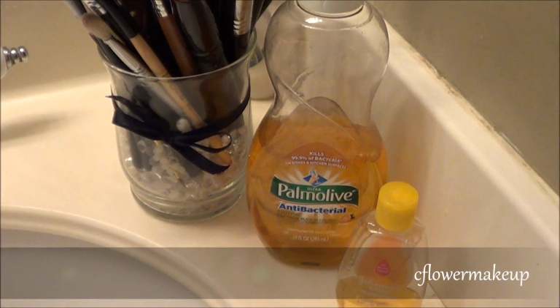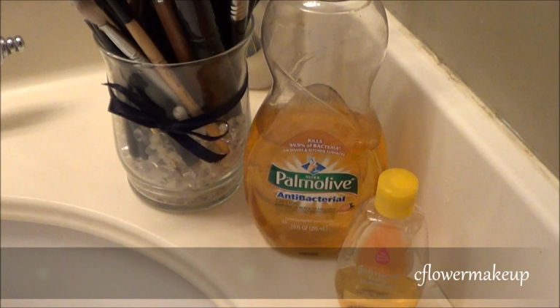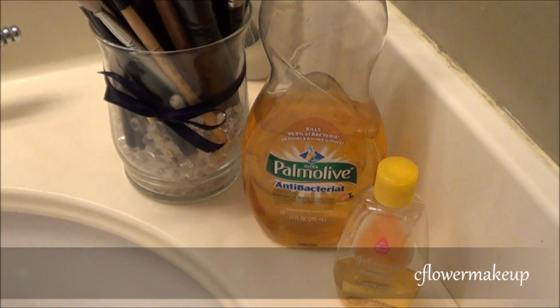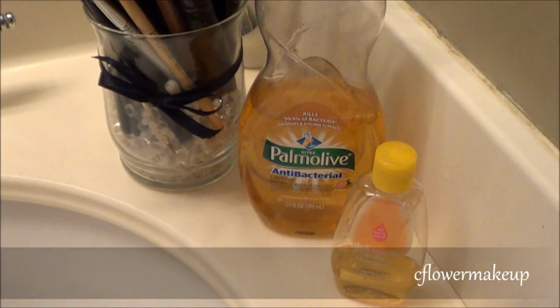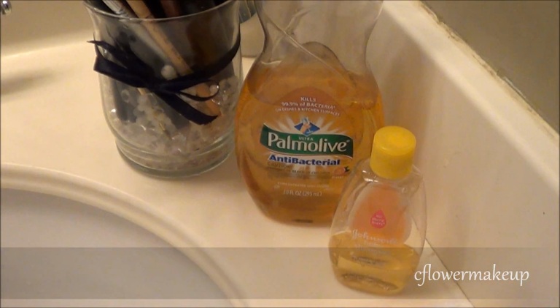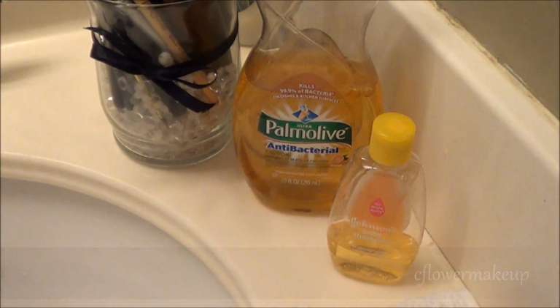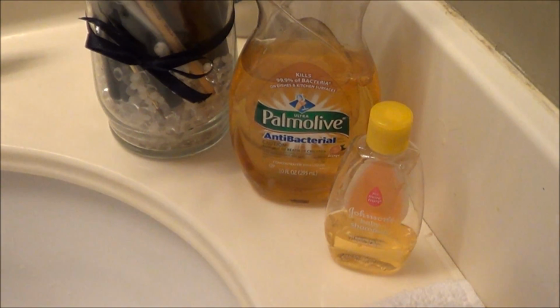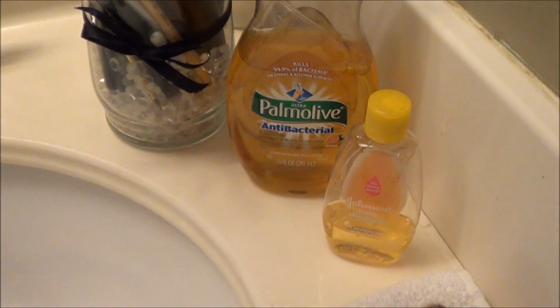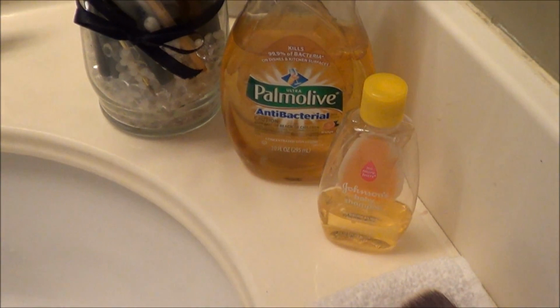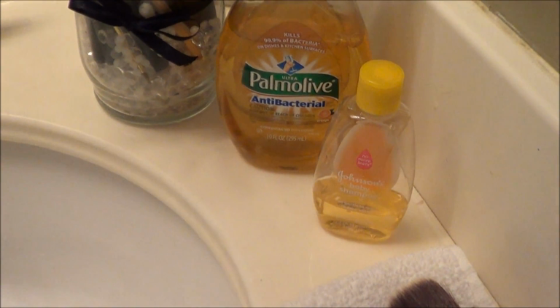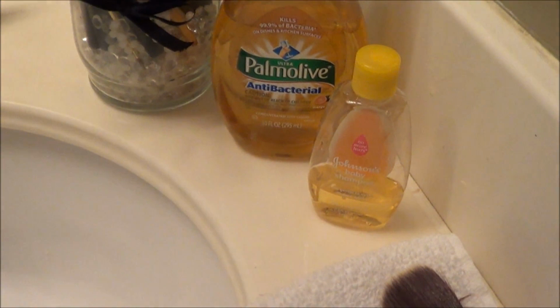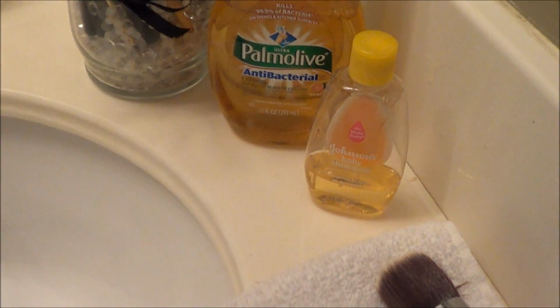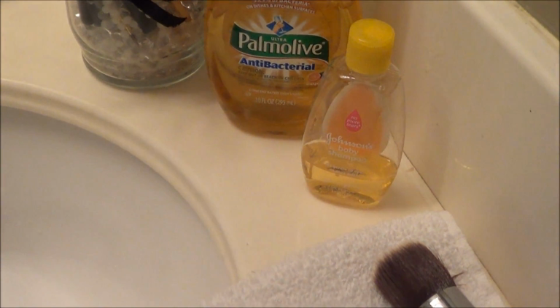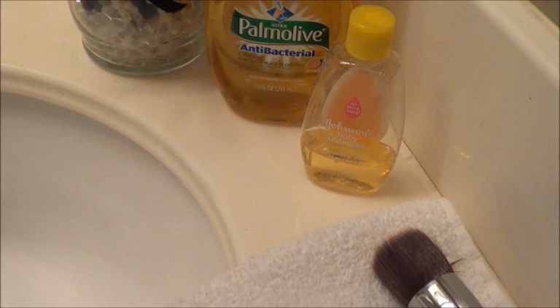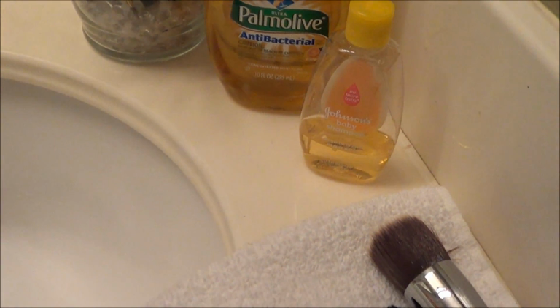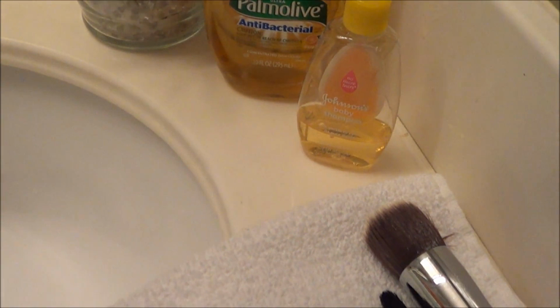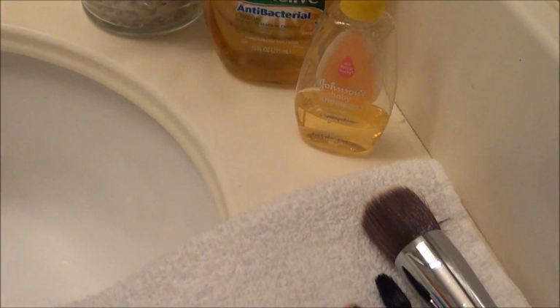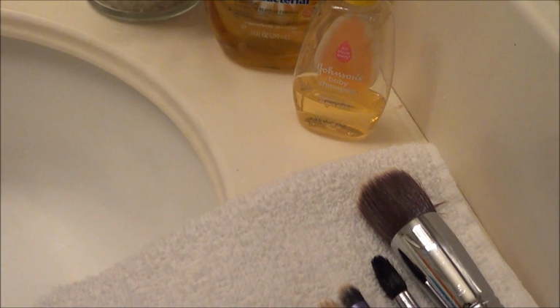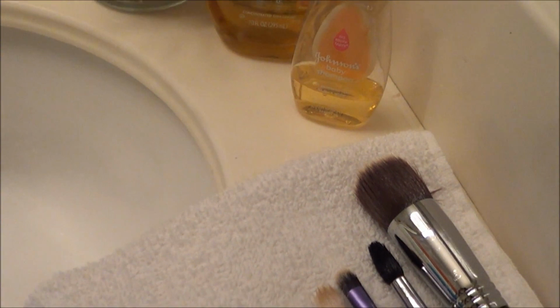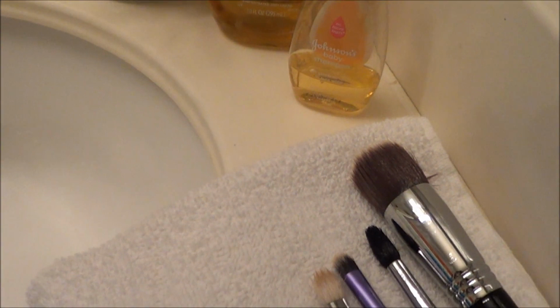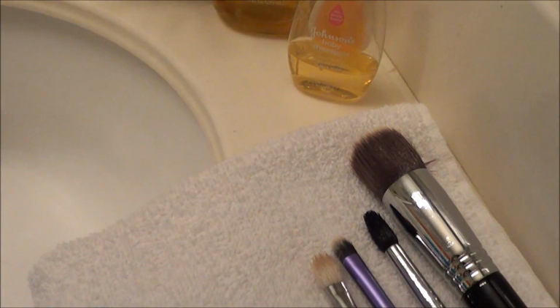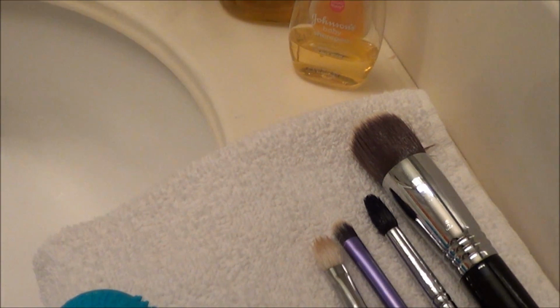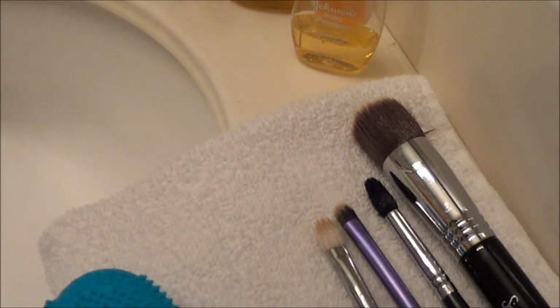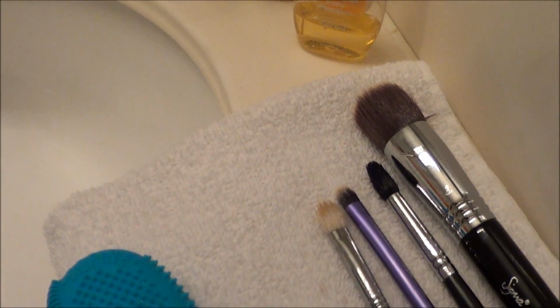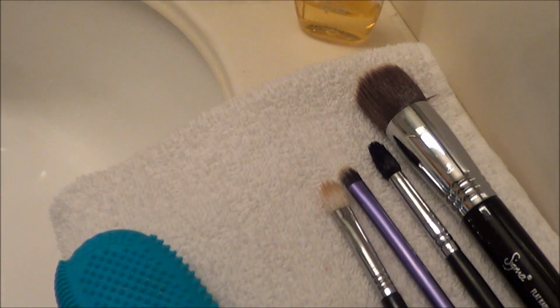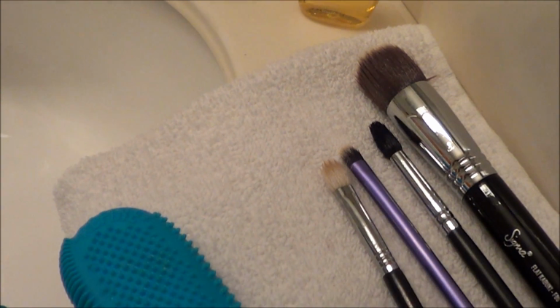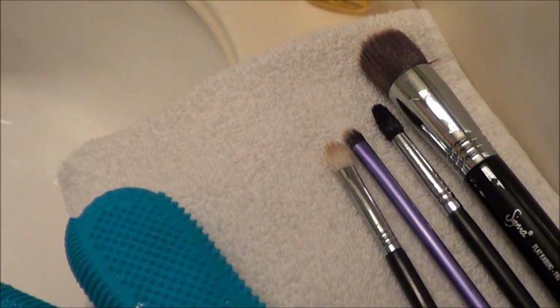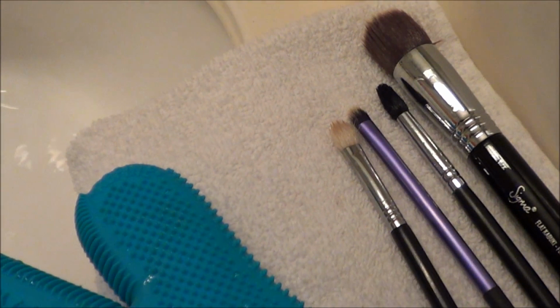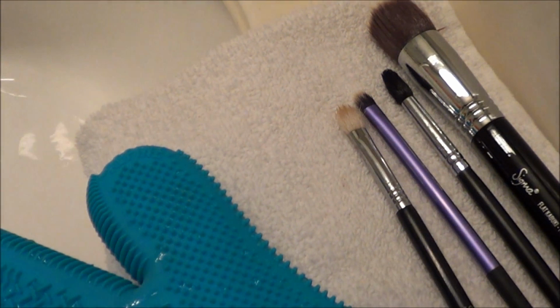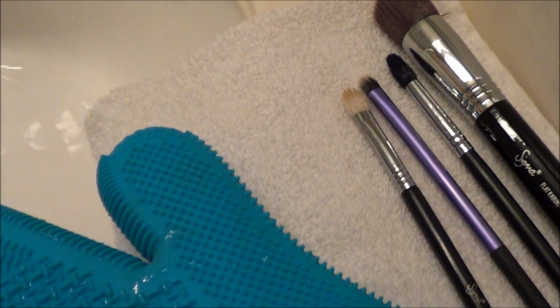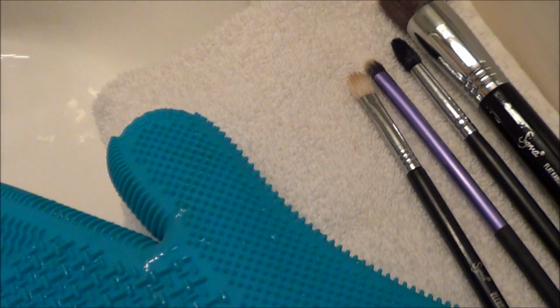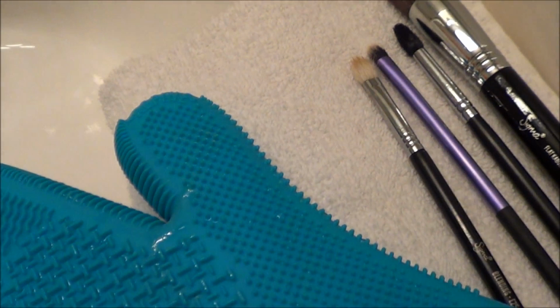I'm going to show you how I clean my personal makeup brushes. These aren't the ones that I use on my clients — they're my personal brushes that I use on myself, and I try to do this about once a week to keep them clean.